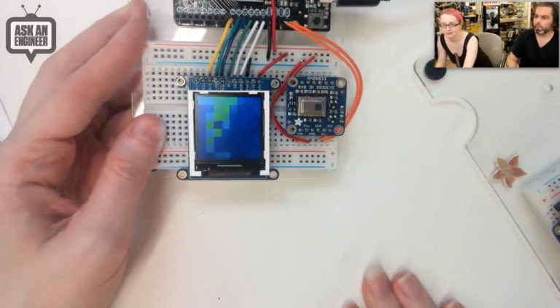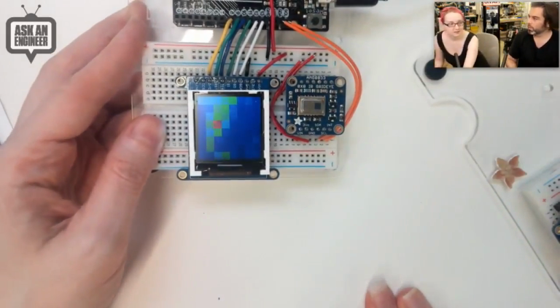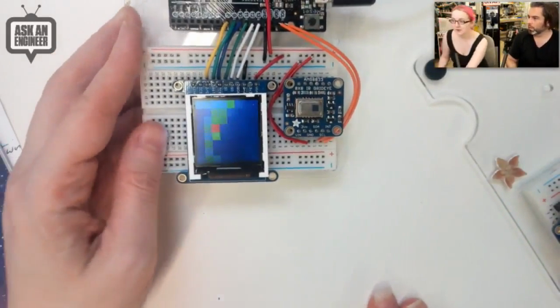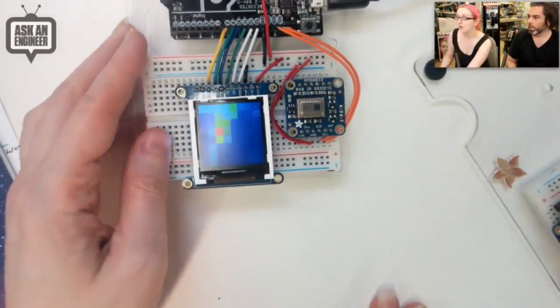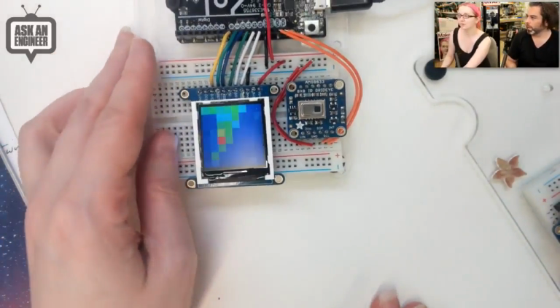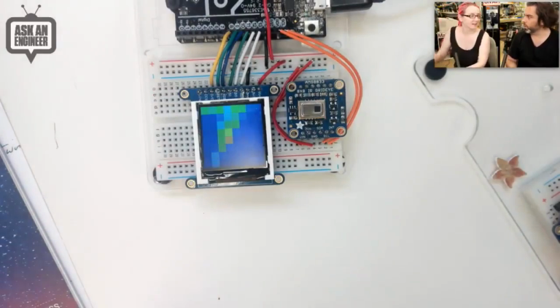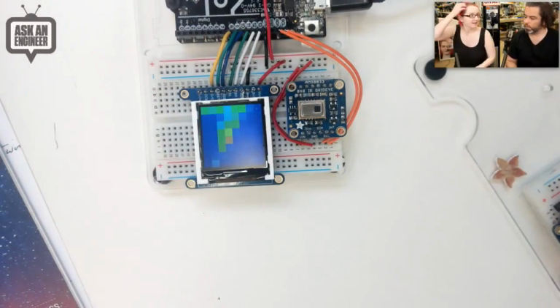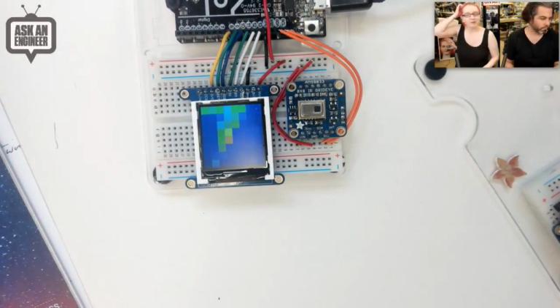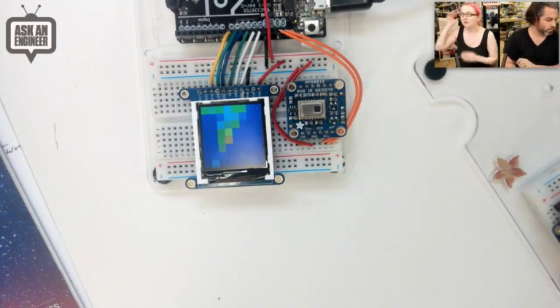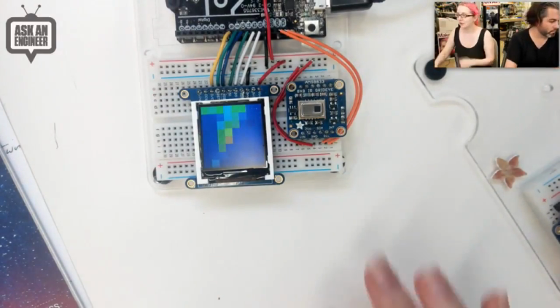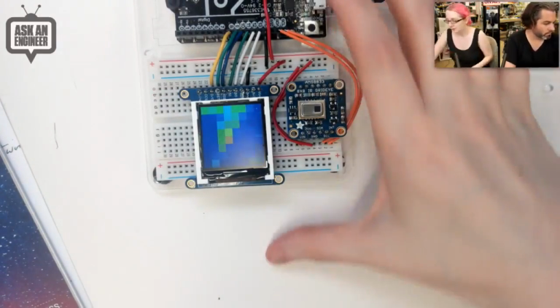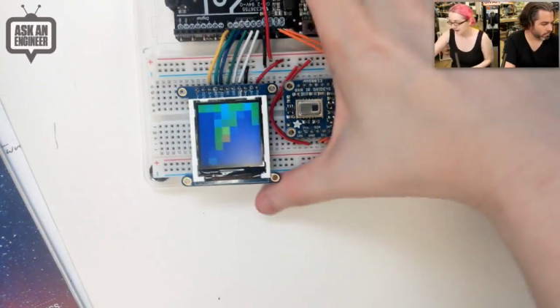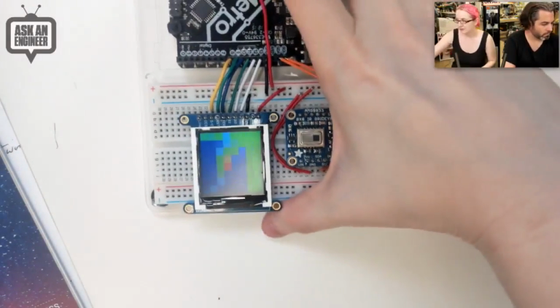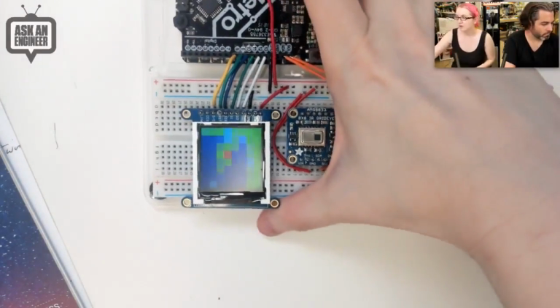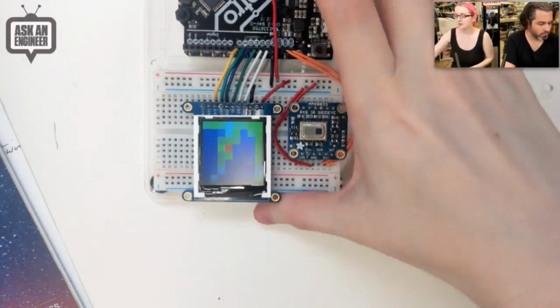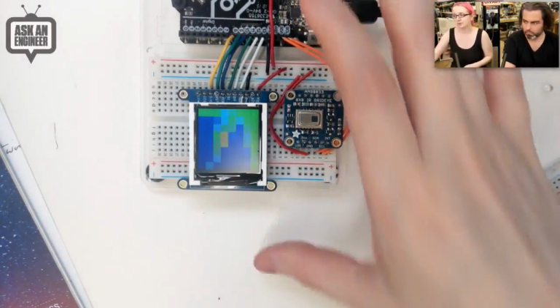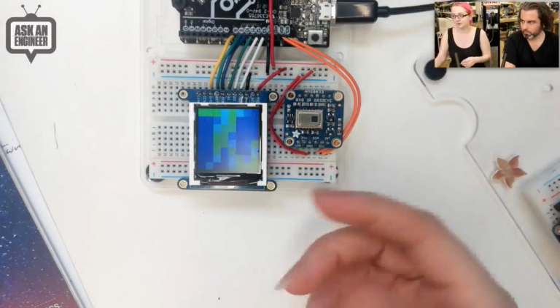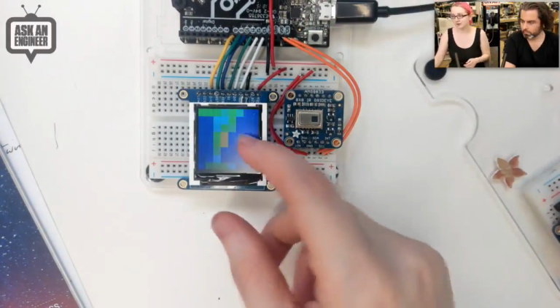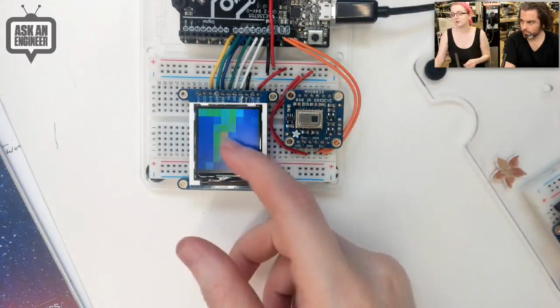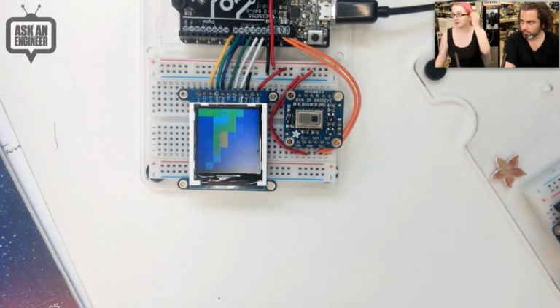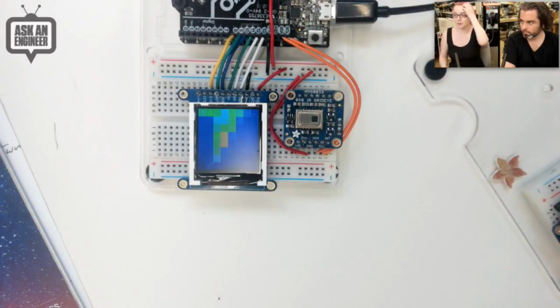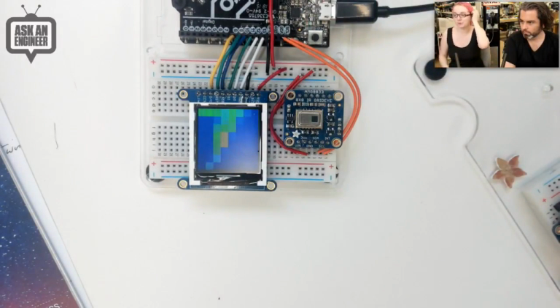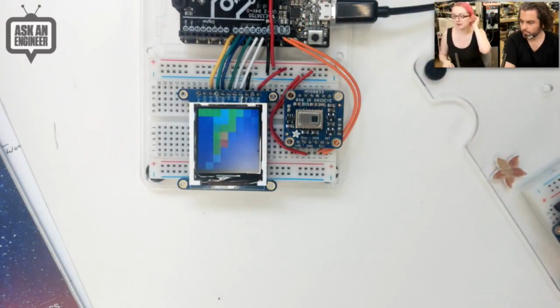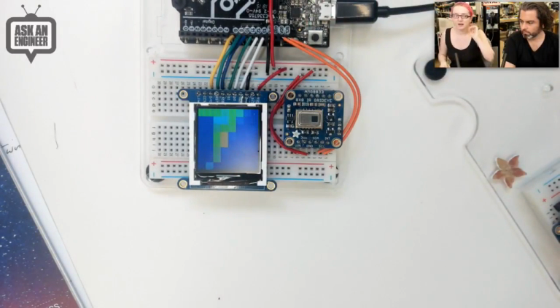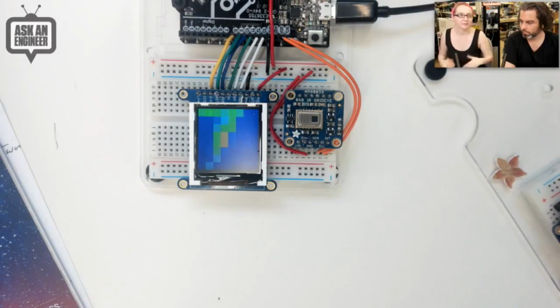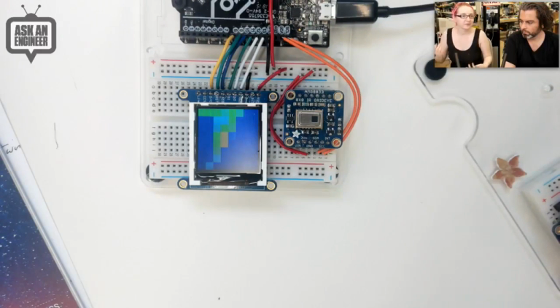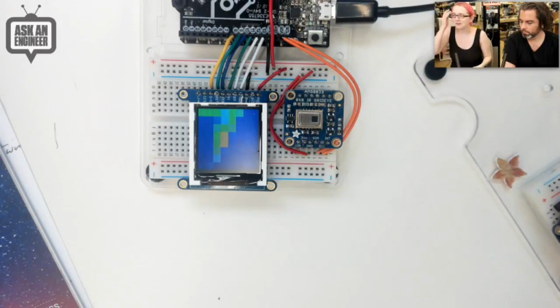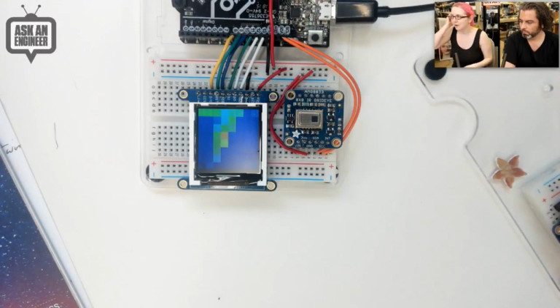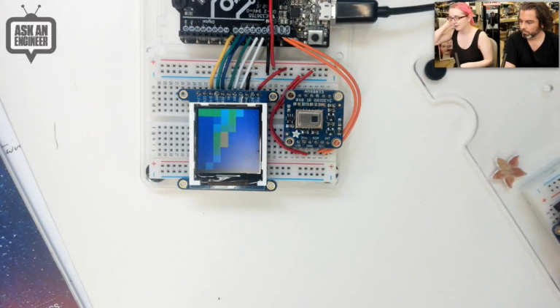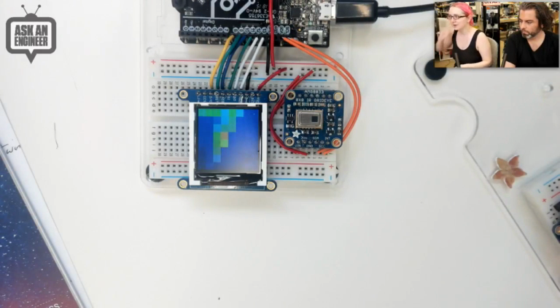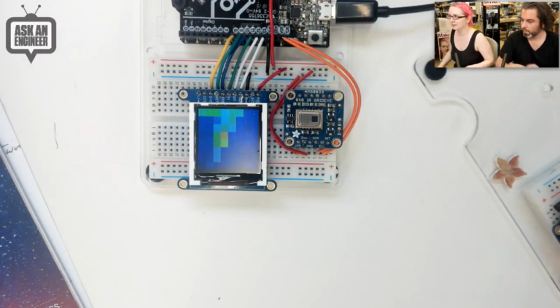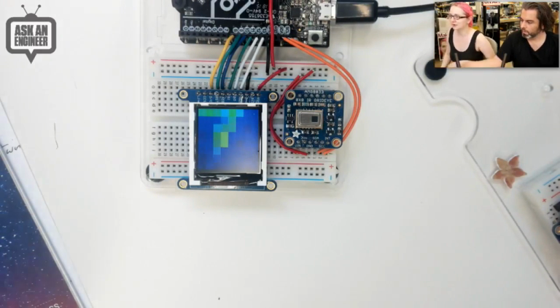You can use it as a camera array — it runs at 10 Hz. It will also tell you the temperature at each specific point if you want. There's example code that comes with it, and there are use cases for things like human detection.